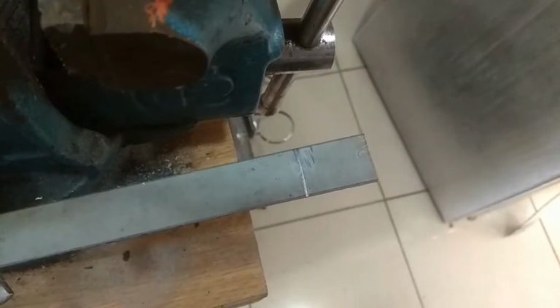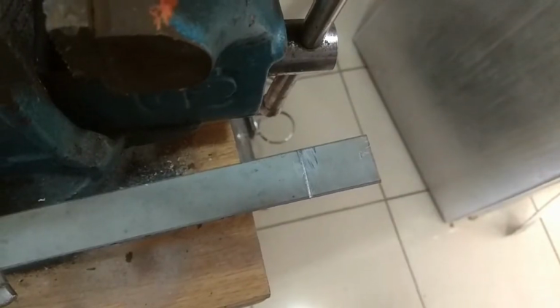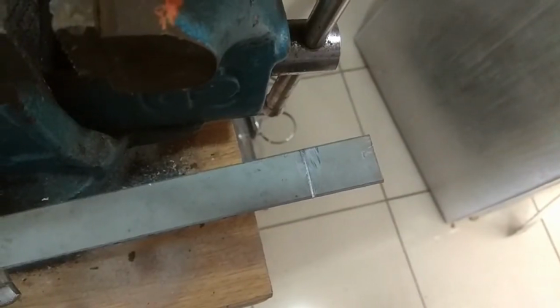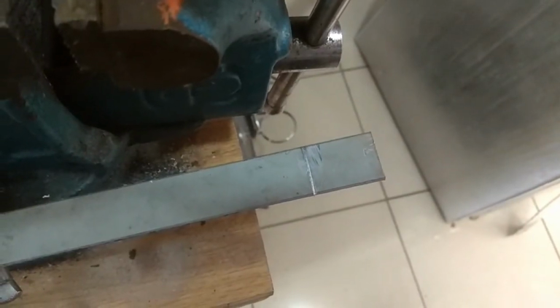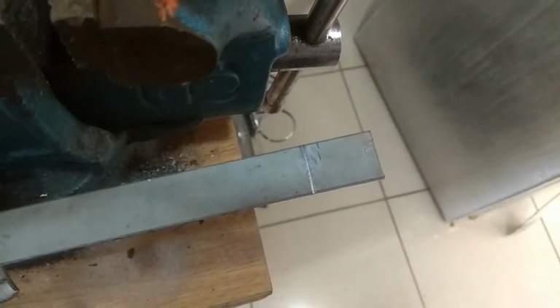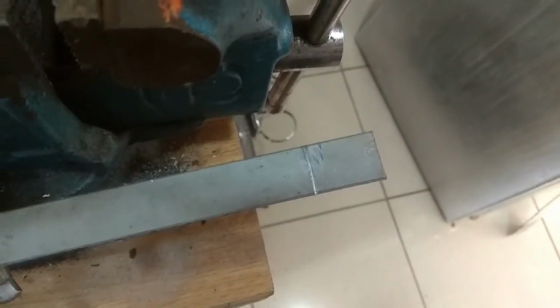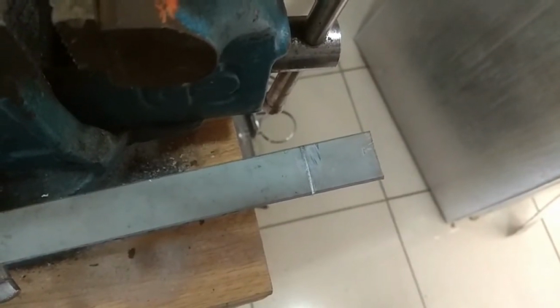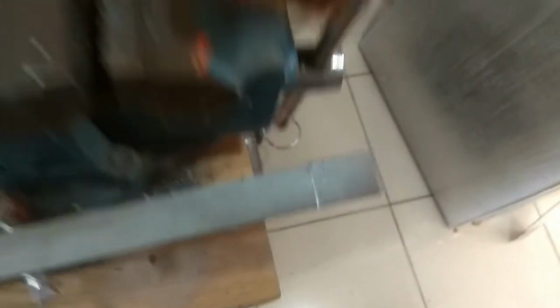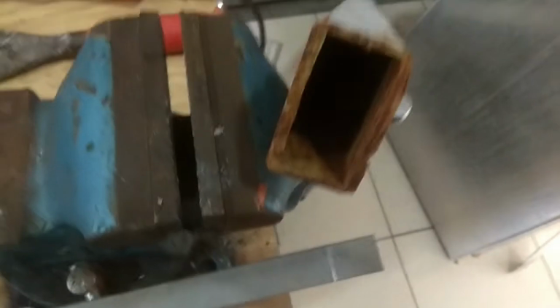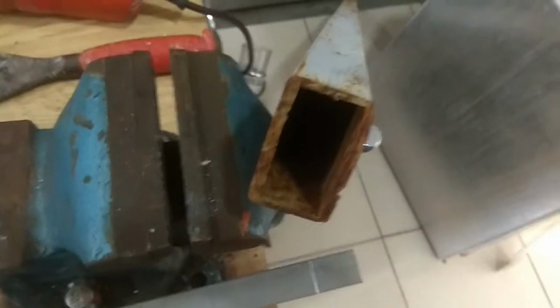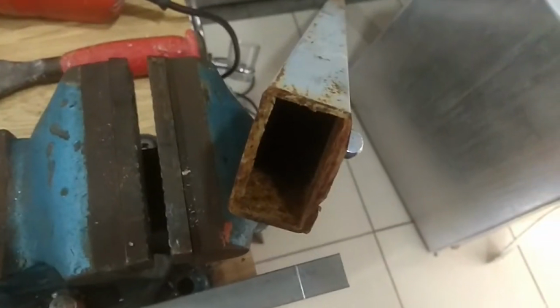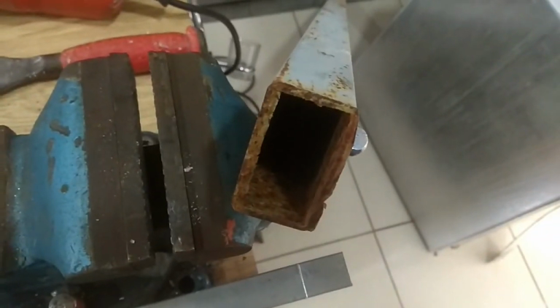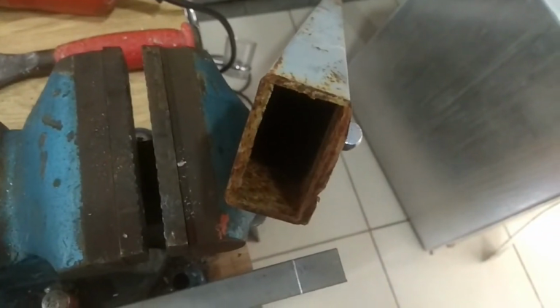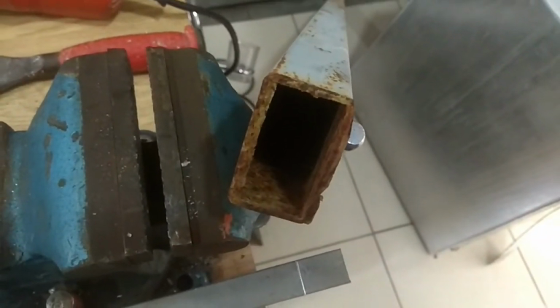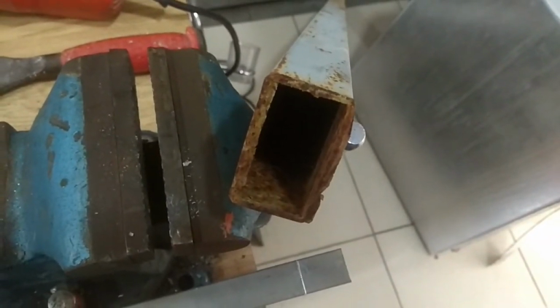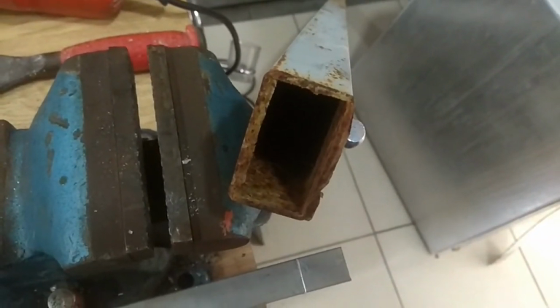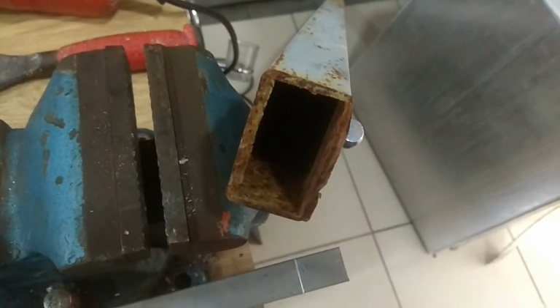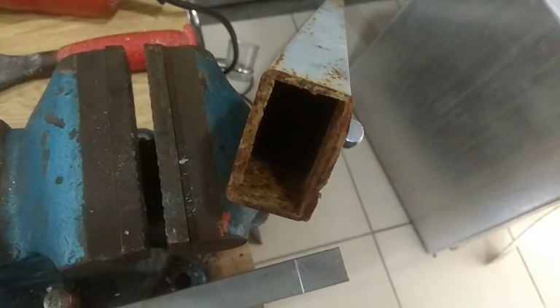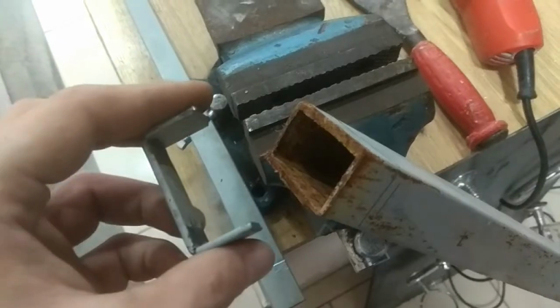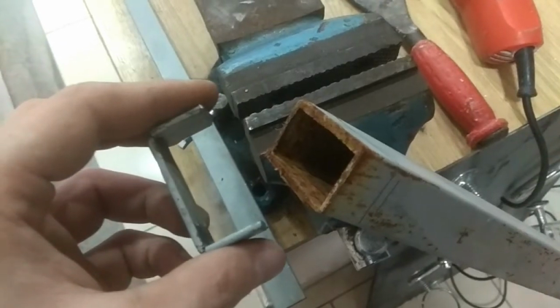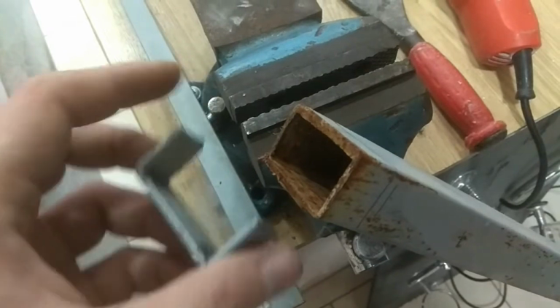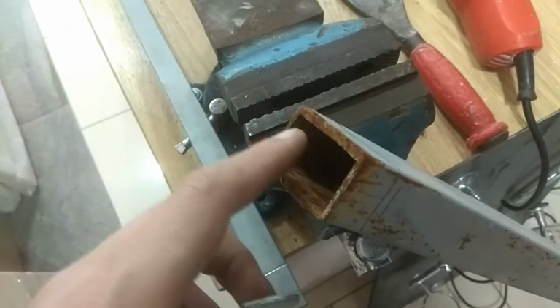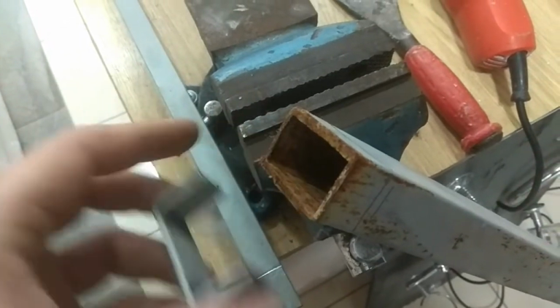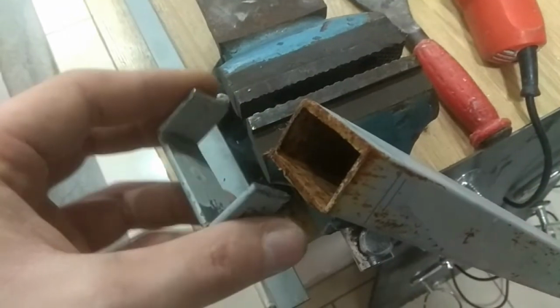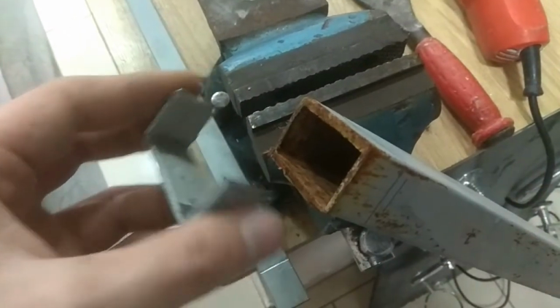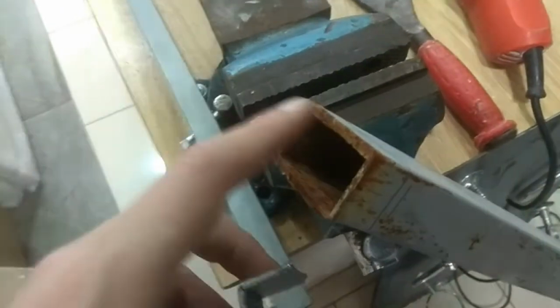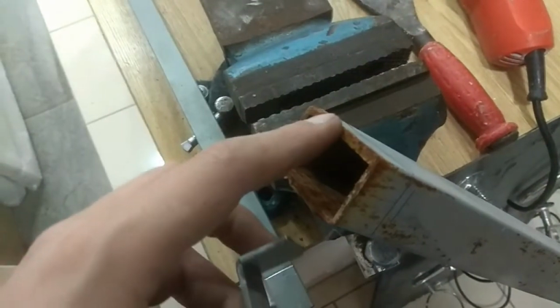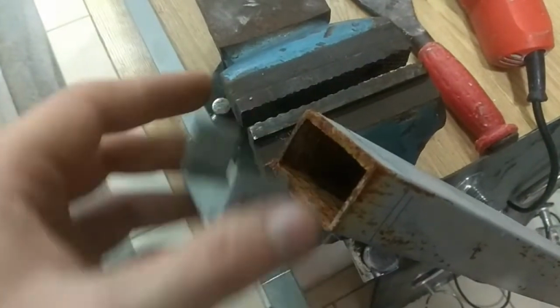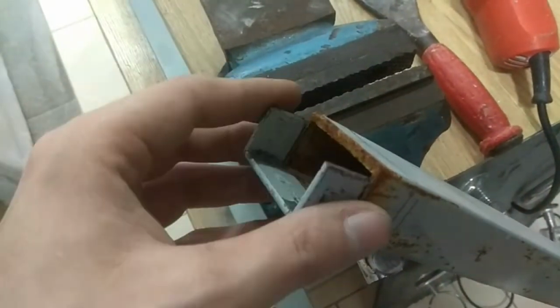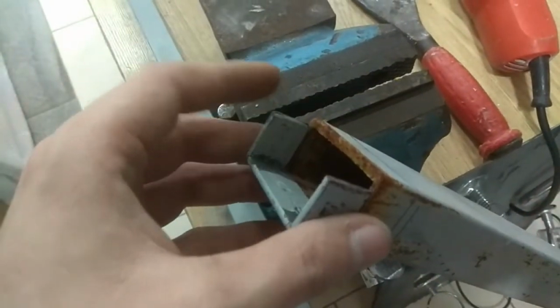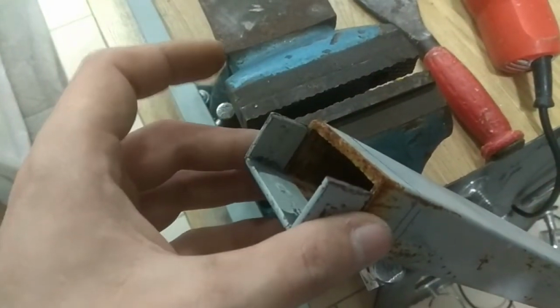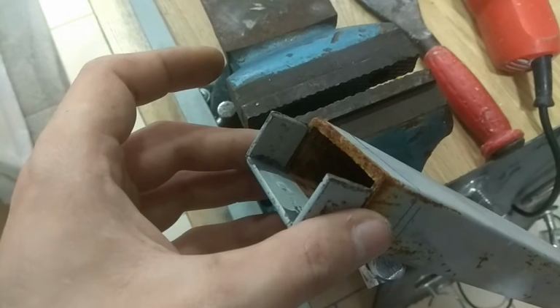I was about to make this part, but since it would need welding I found out that I have a tube that has the exact size that I need. Interestingly, I could have used this tube in the first place — if I cut the top off it makes exactly what I've made.